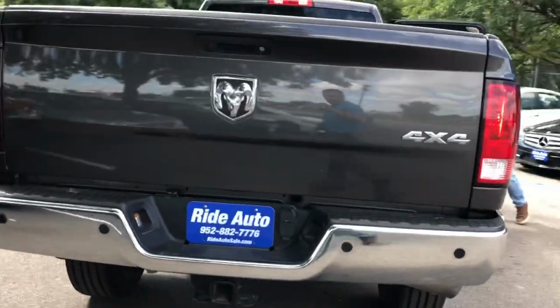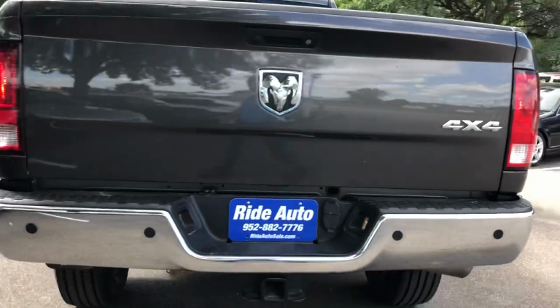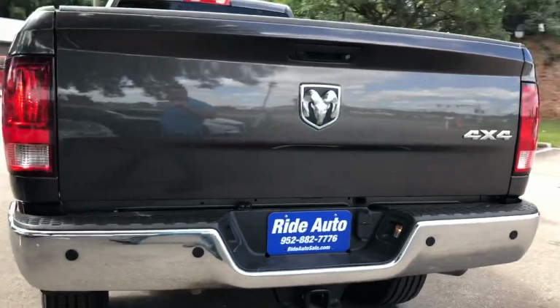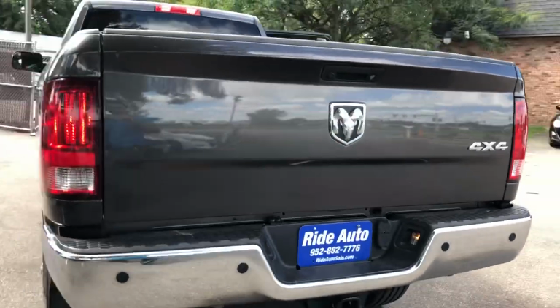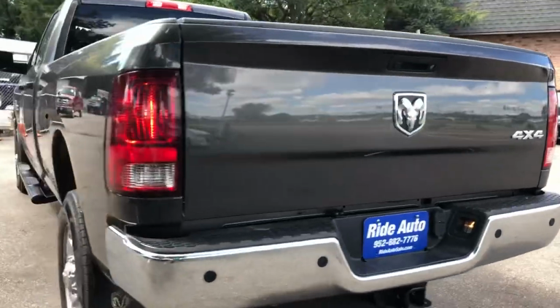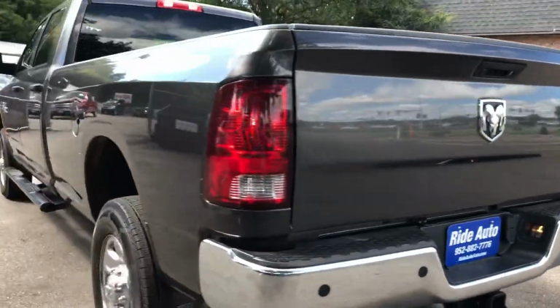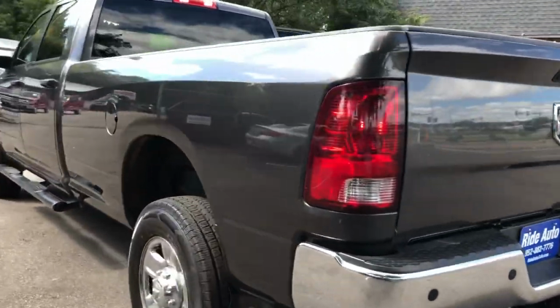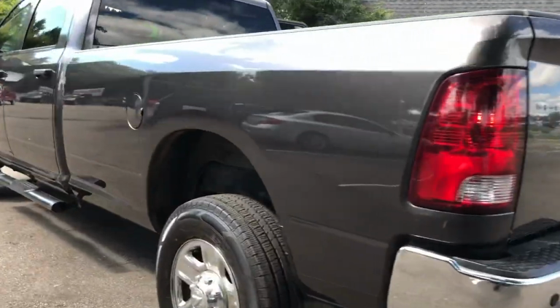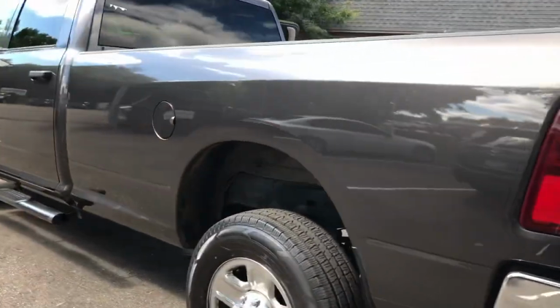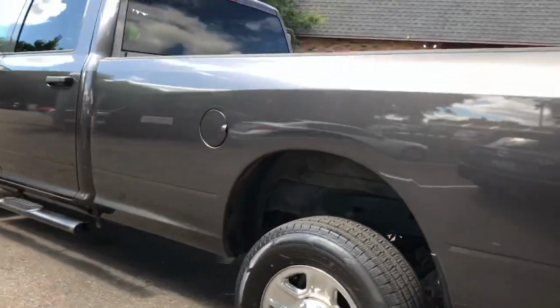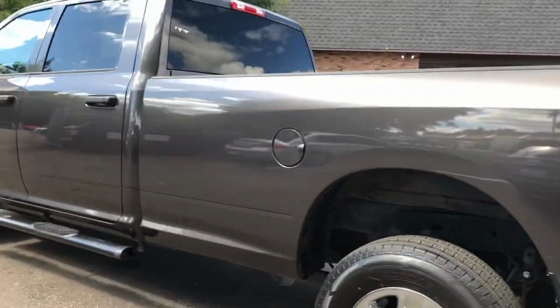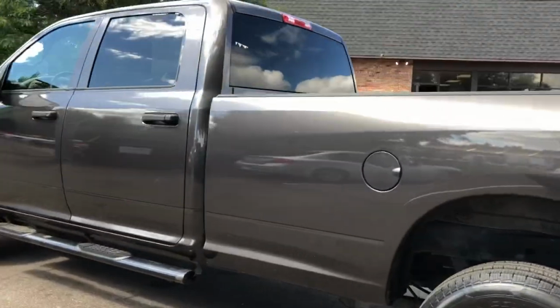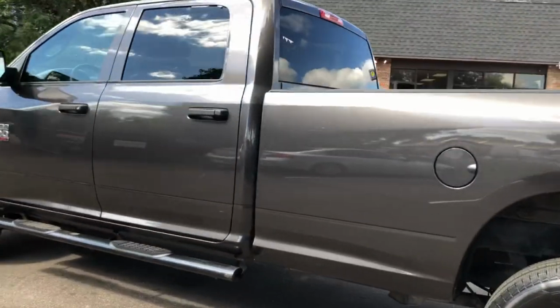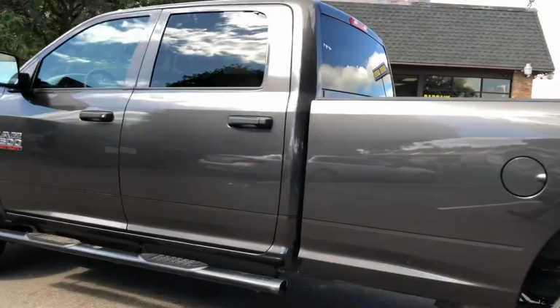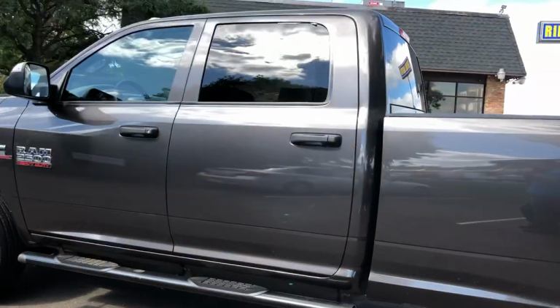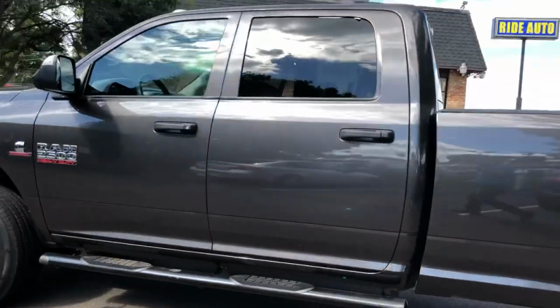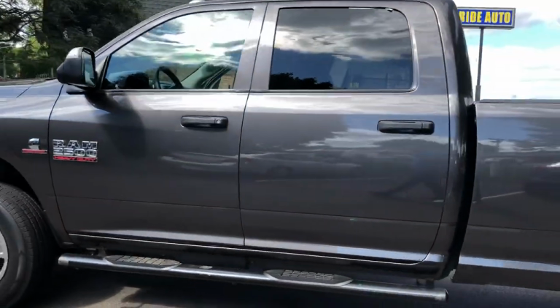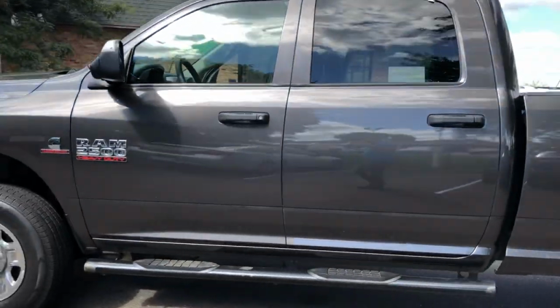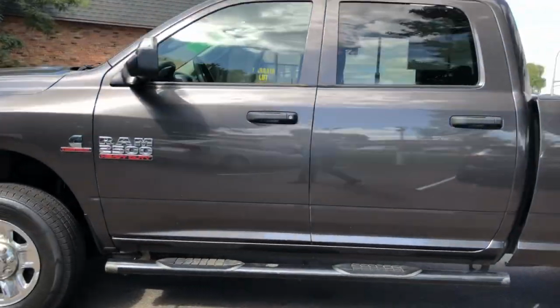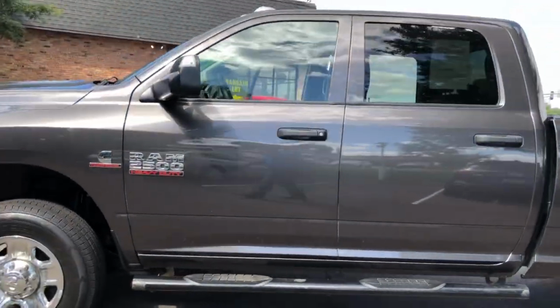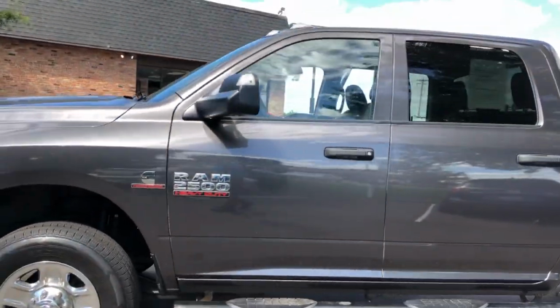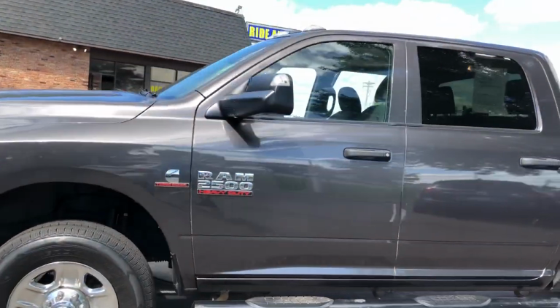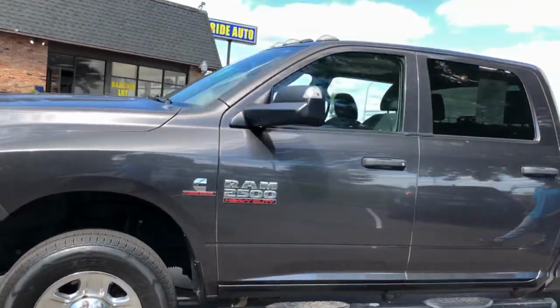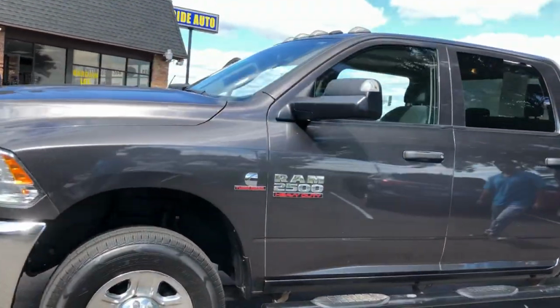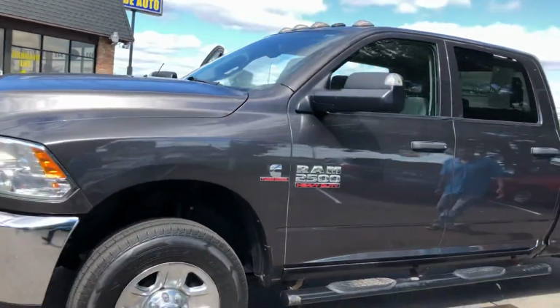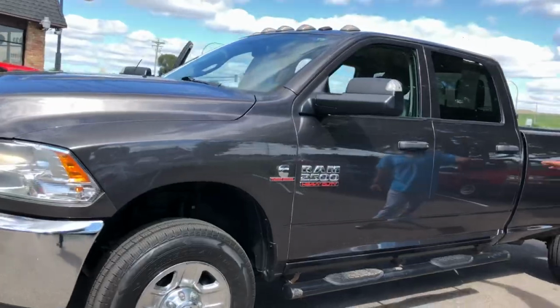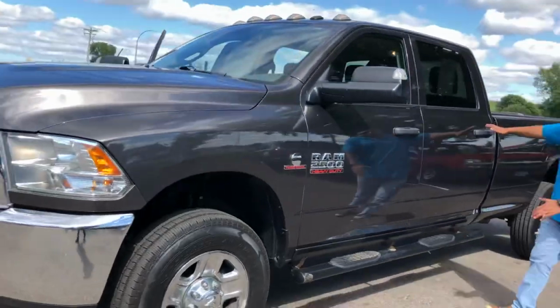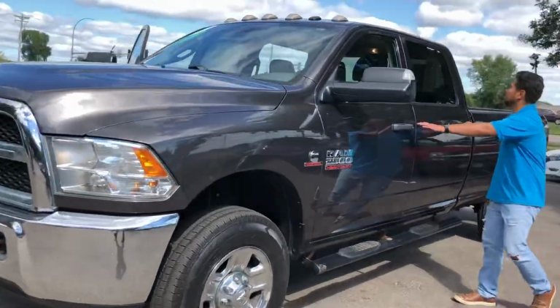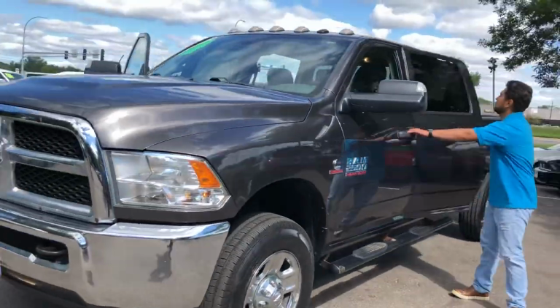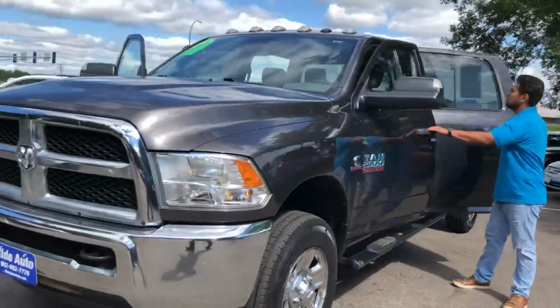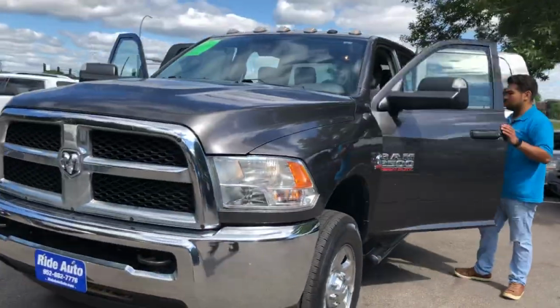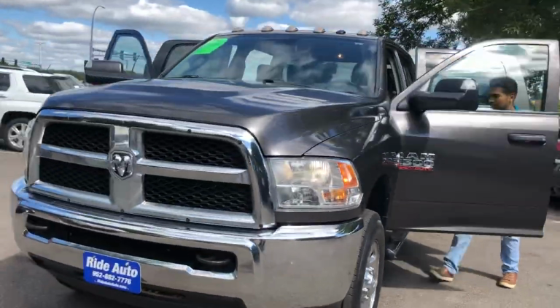It's got the trailer tow package, backup camera, backup sensors, and chrome wheels with four brand new Temp-Fly E-load tires. It's got the 5-inch heavy-duty rear wheels, cooling mirrors with built-in signals, and clearance lights on top.